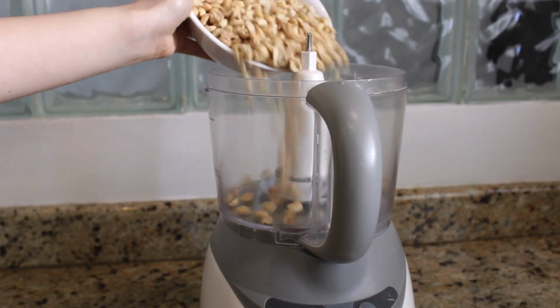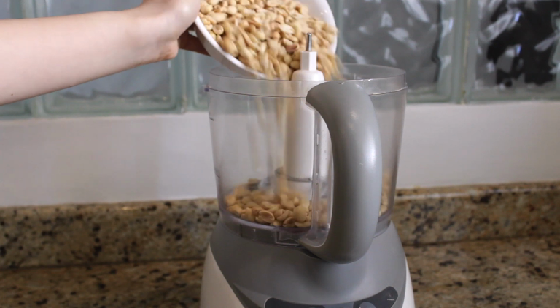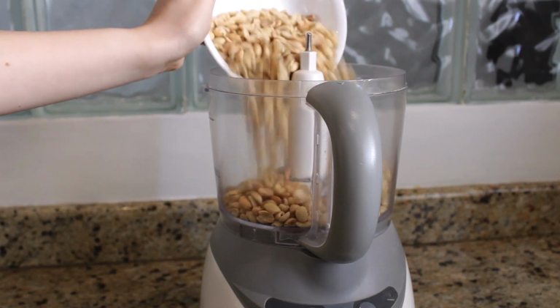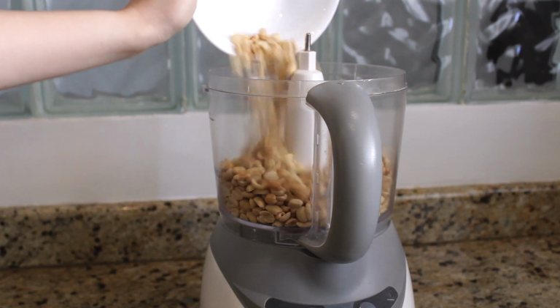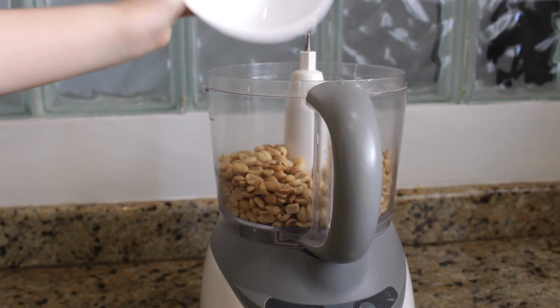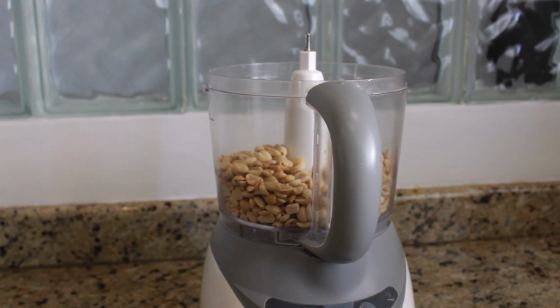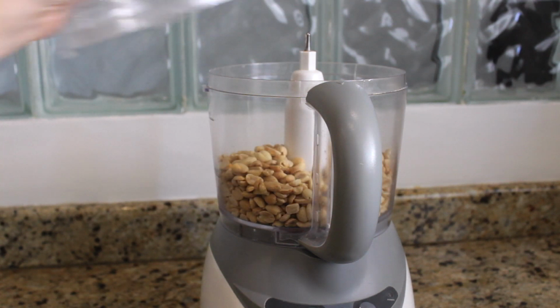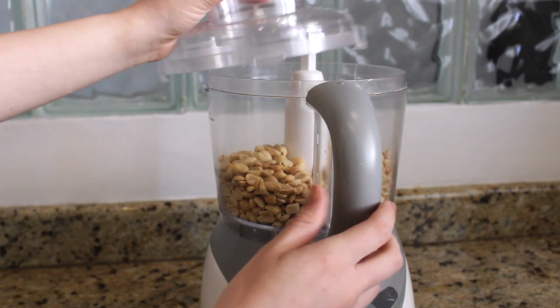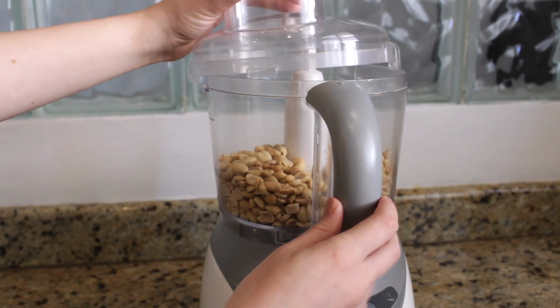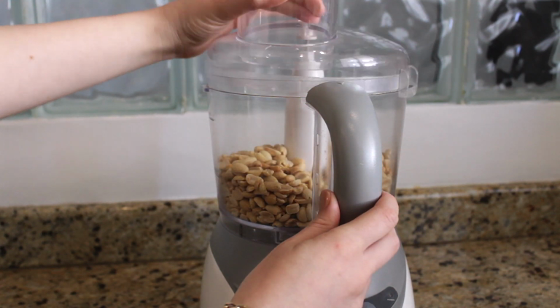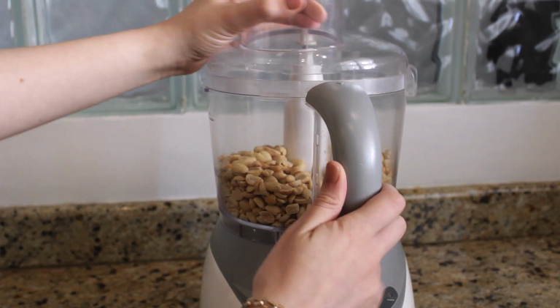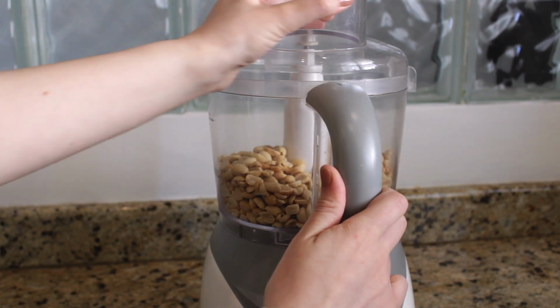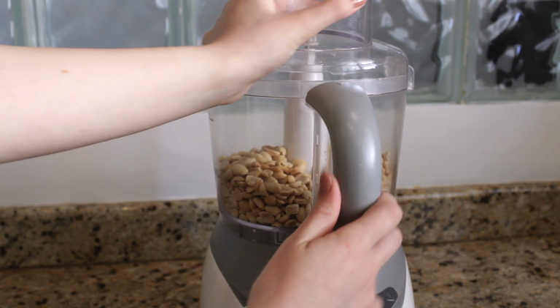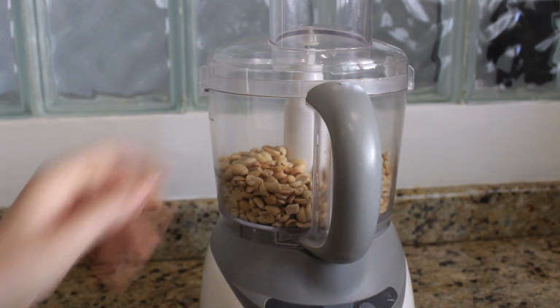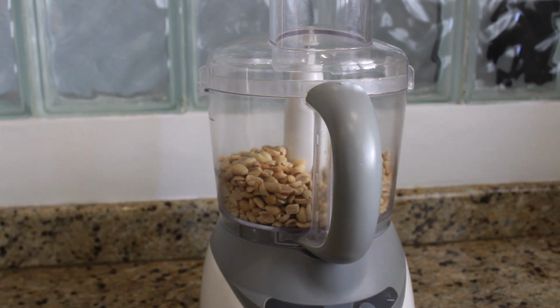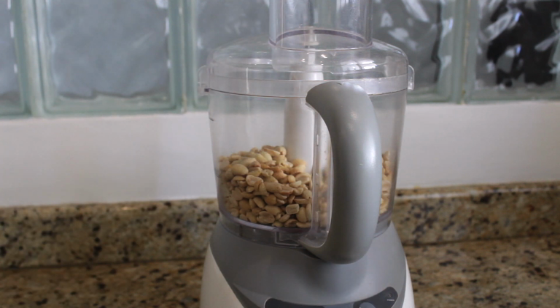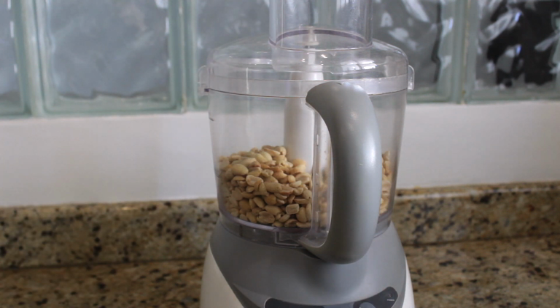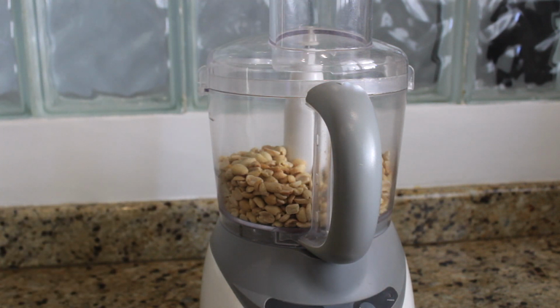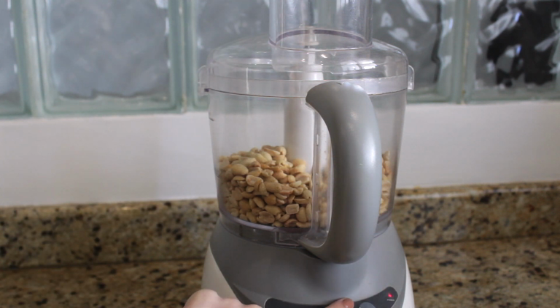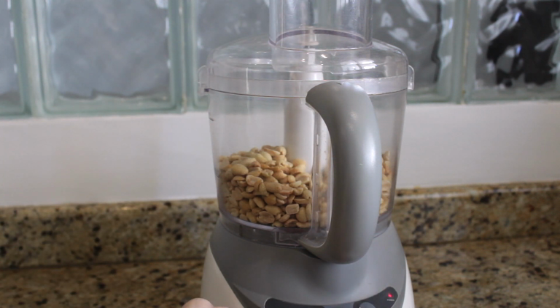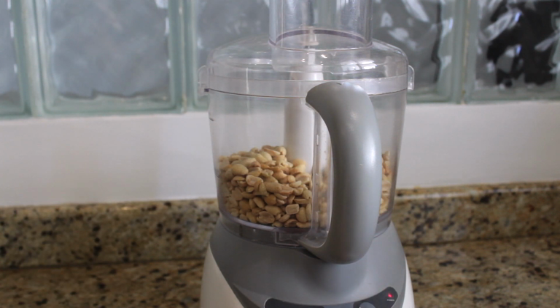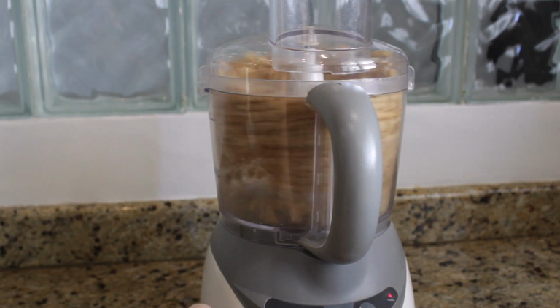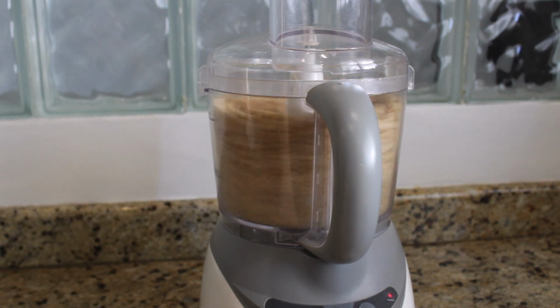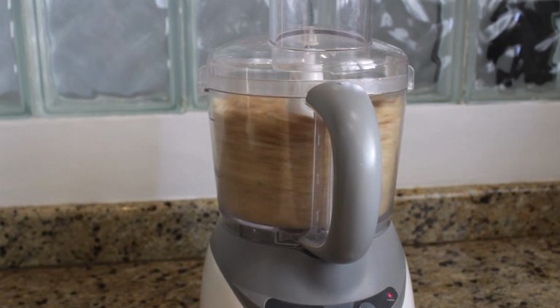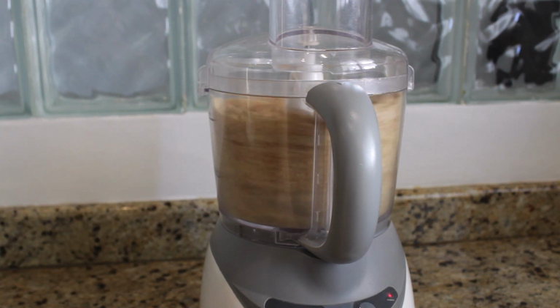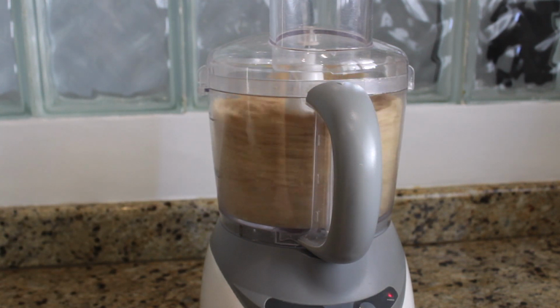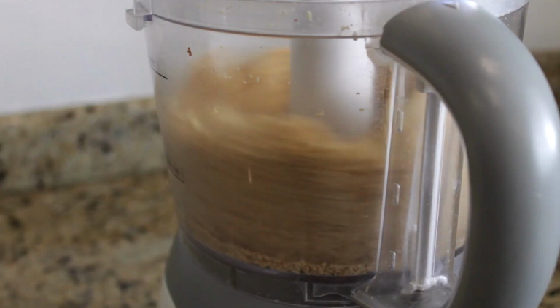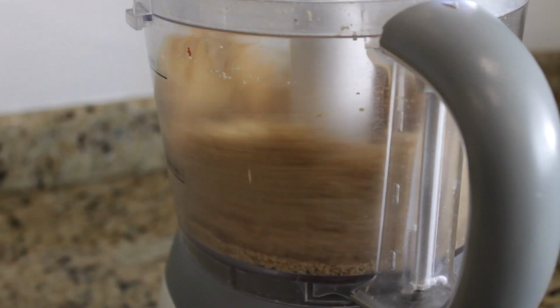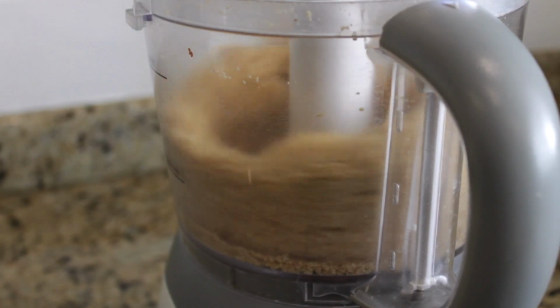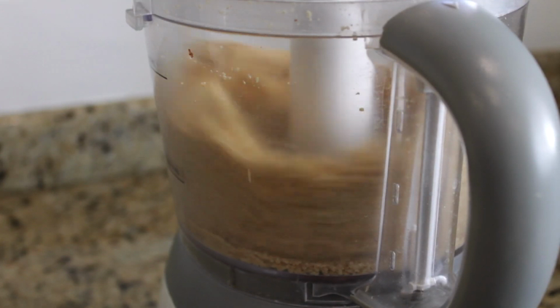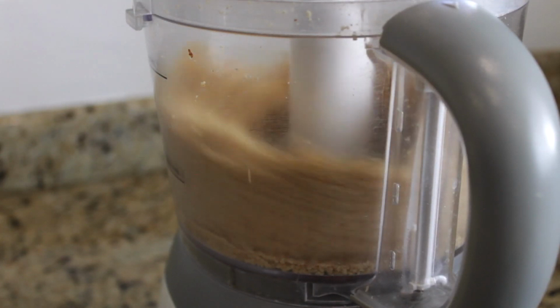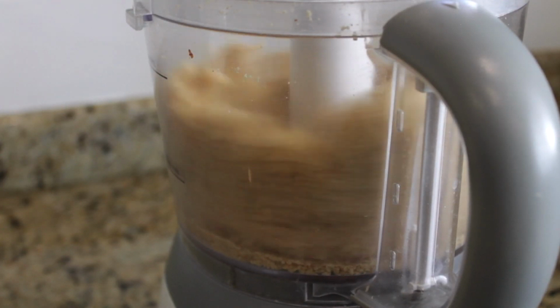We're going to add them to a food processor and start blending on high. It's going to take a little while until the peanuts are completely blended. At first they will turn into powder and then into a dough. You just gotta keep blending until it reaches a liquid, smooth consistency.